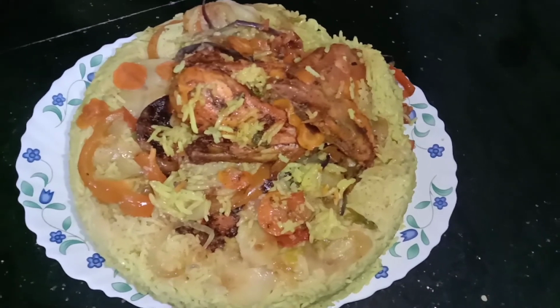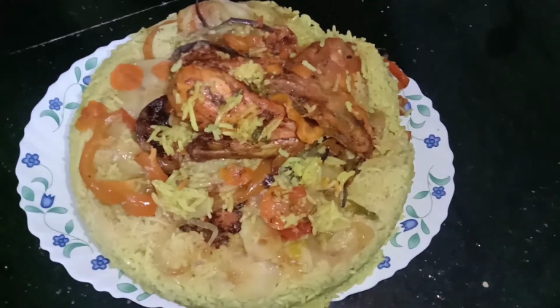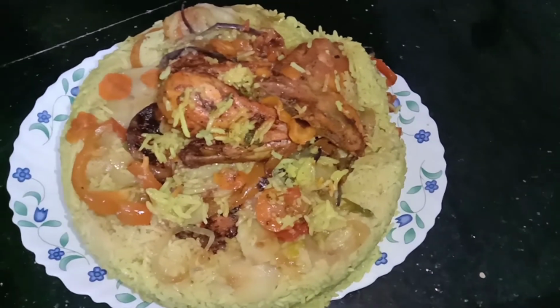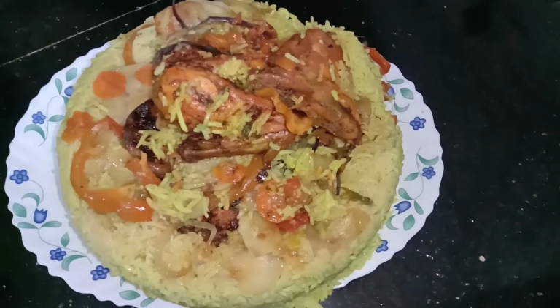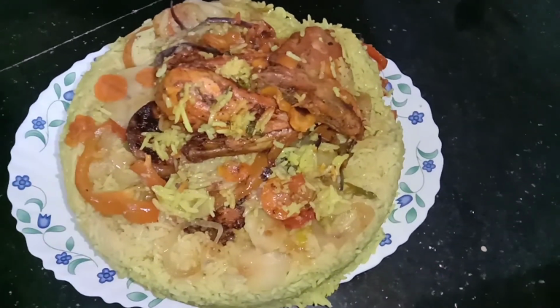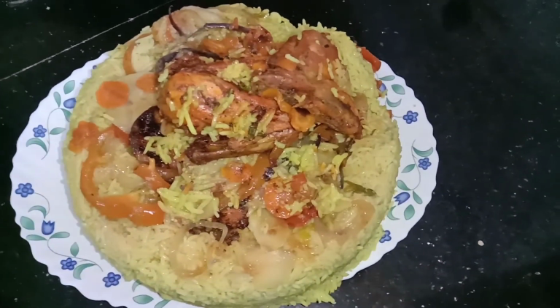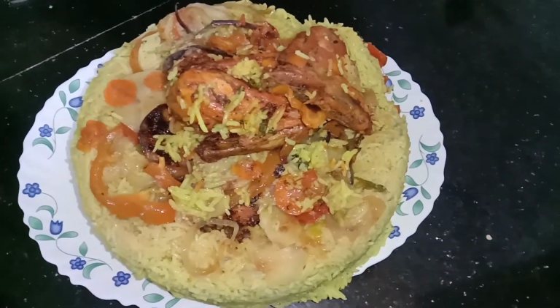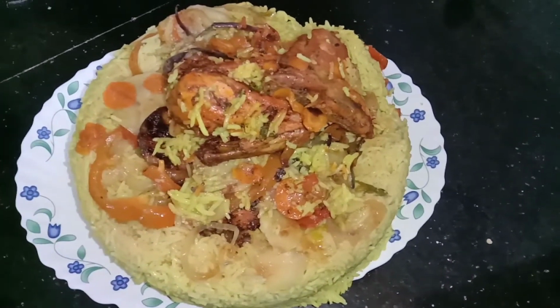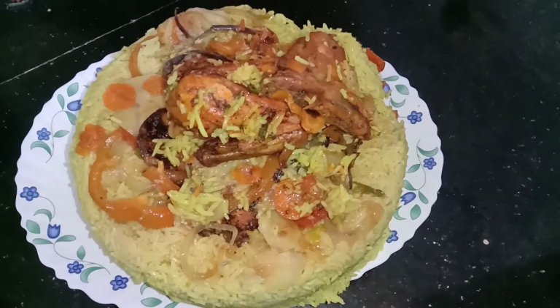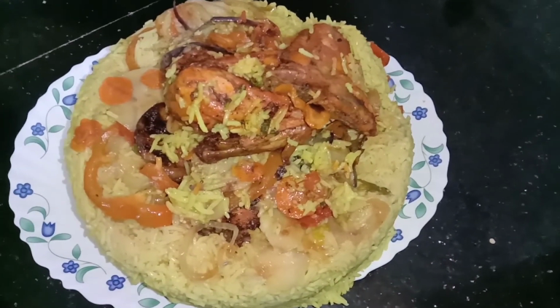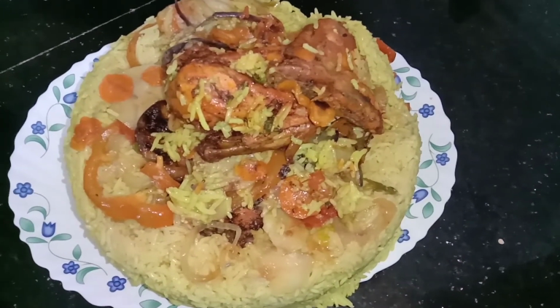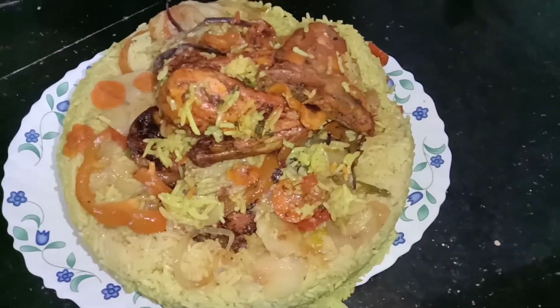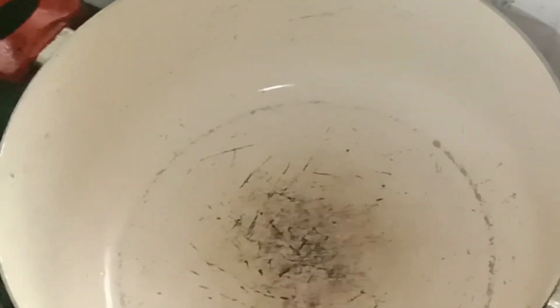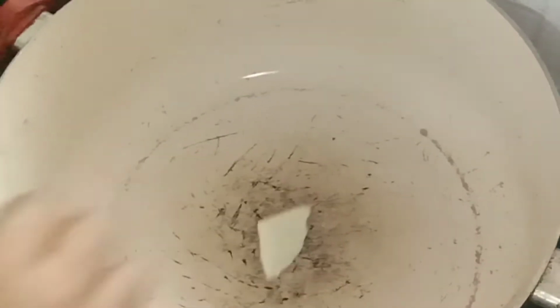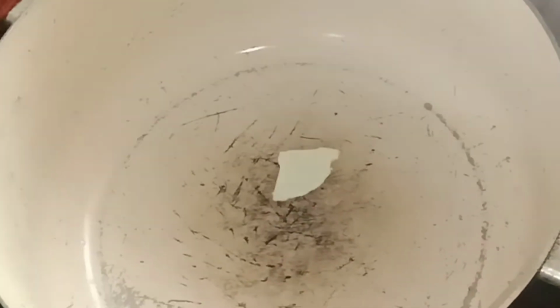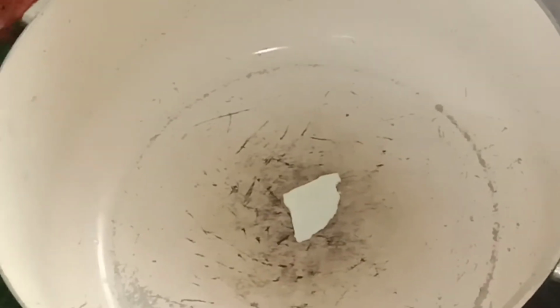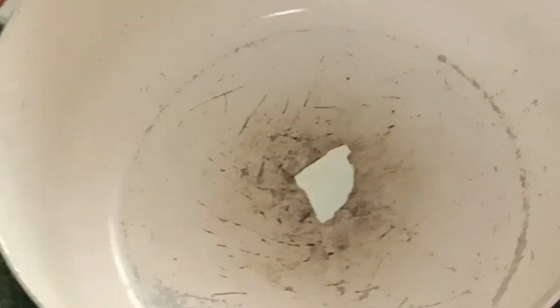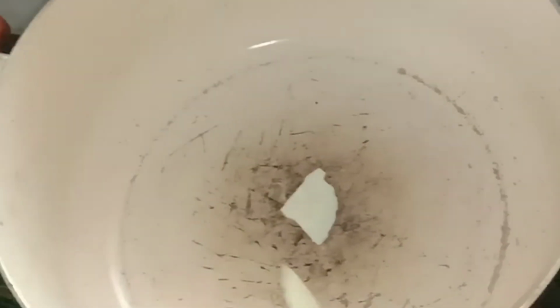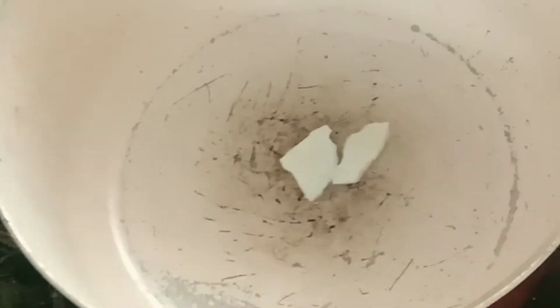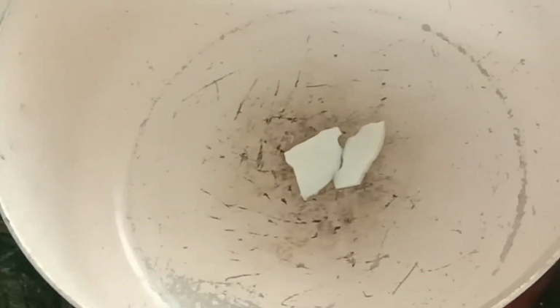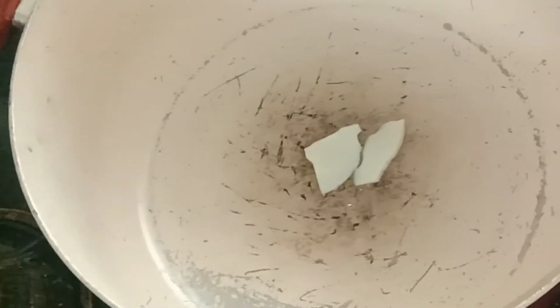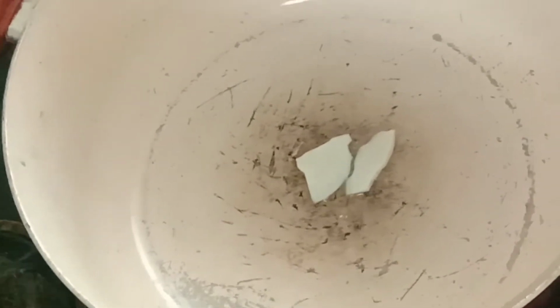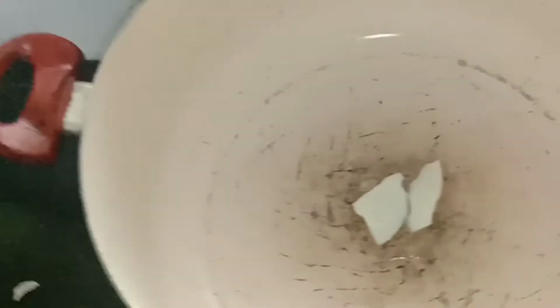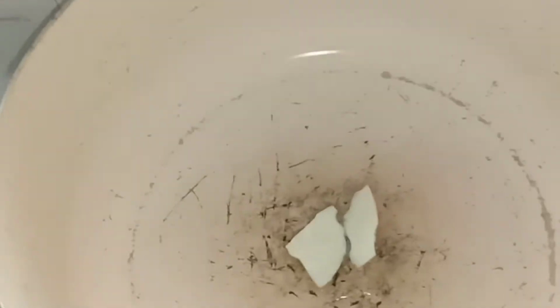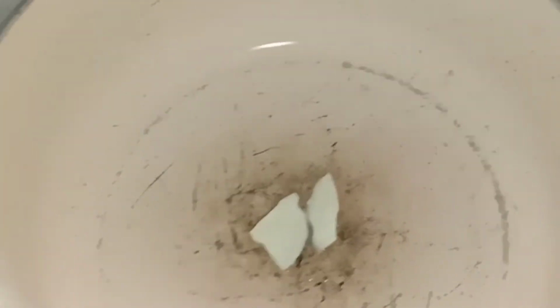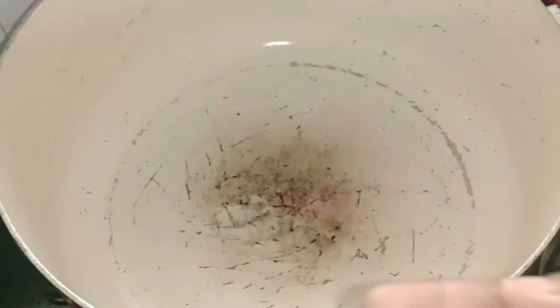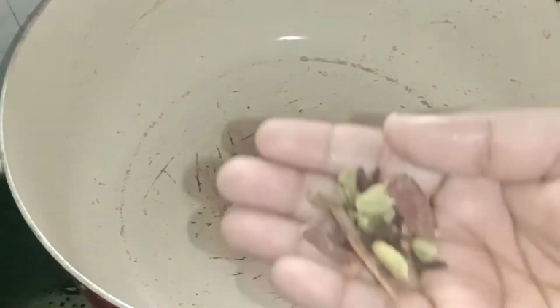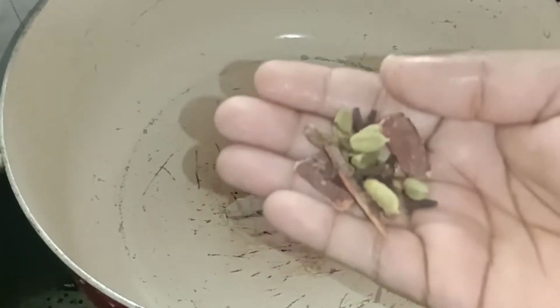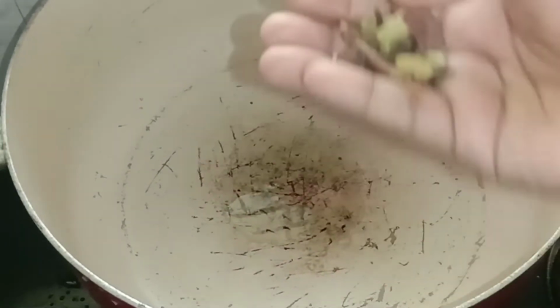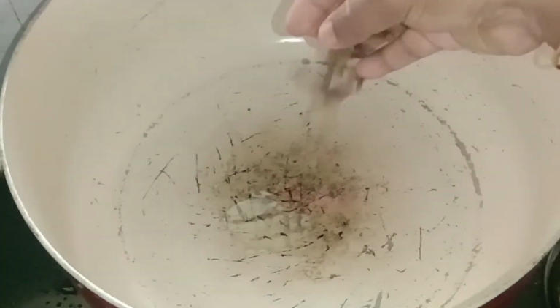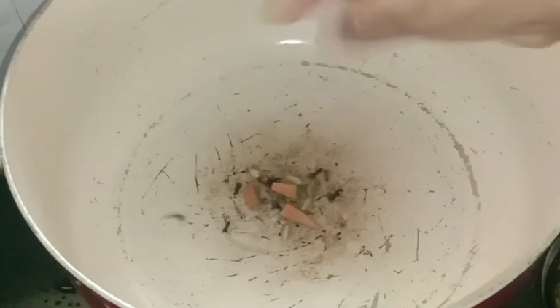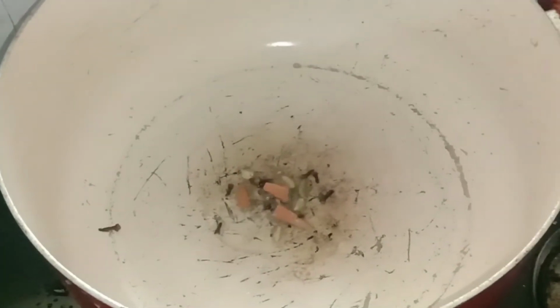Now, let's go. First, we add 2 tablespoons of butter, then turn this into 1 tablespoon of butter.